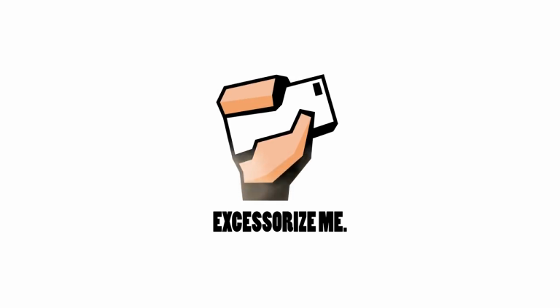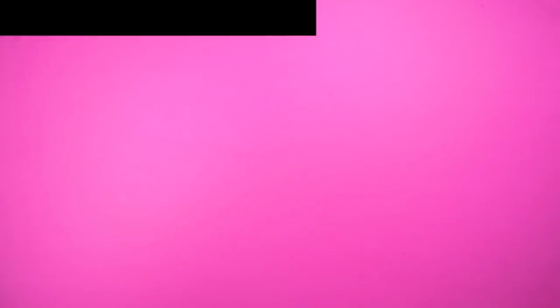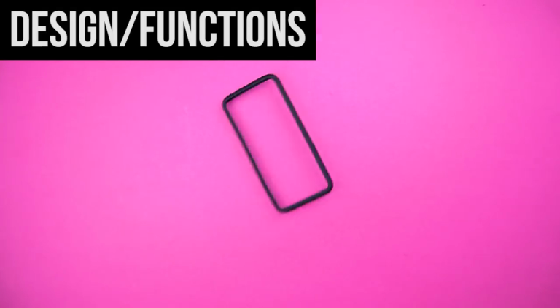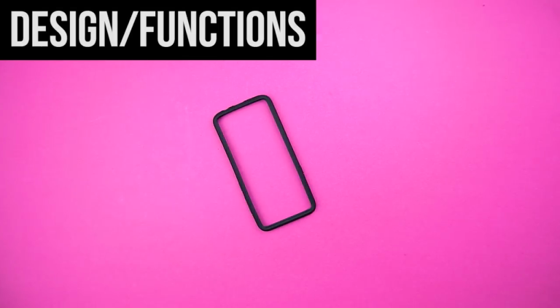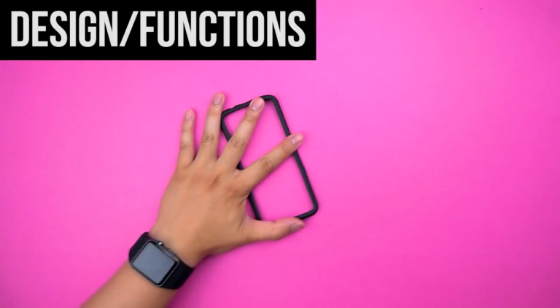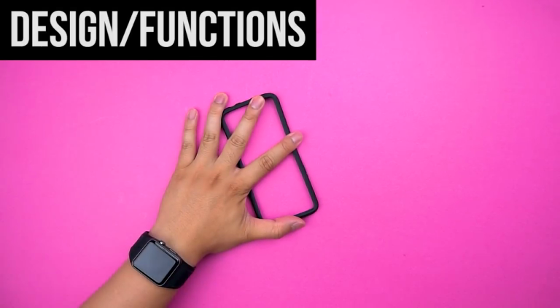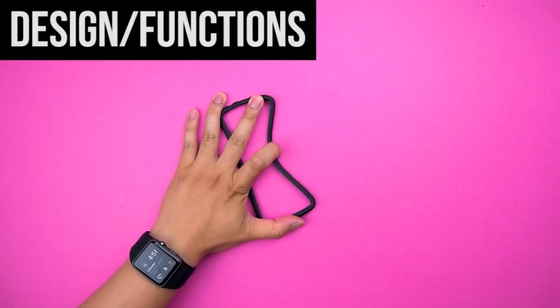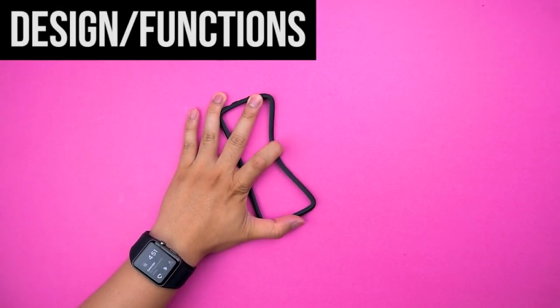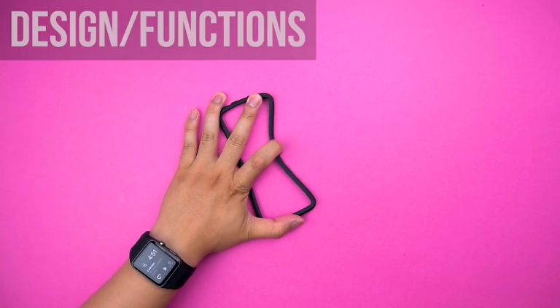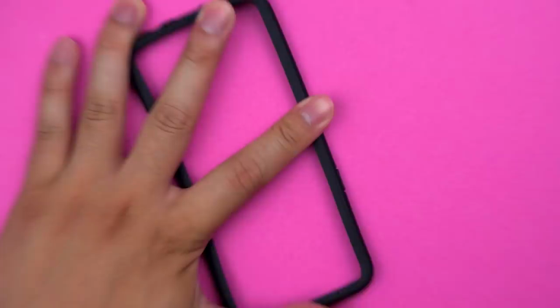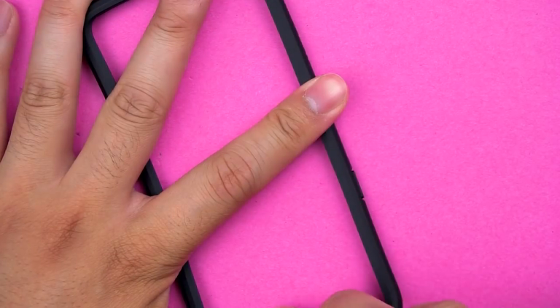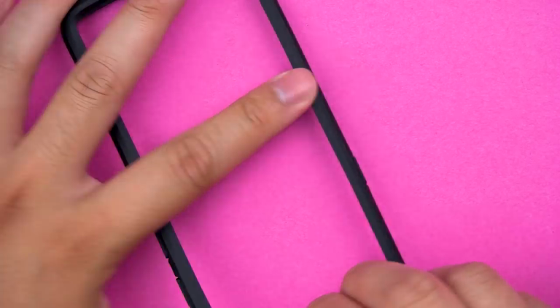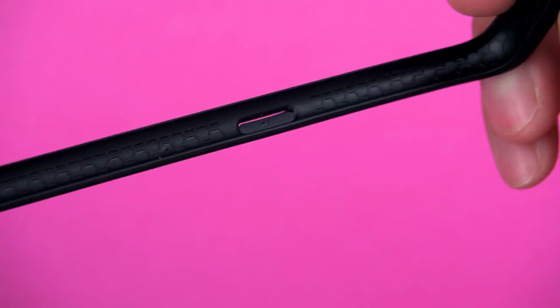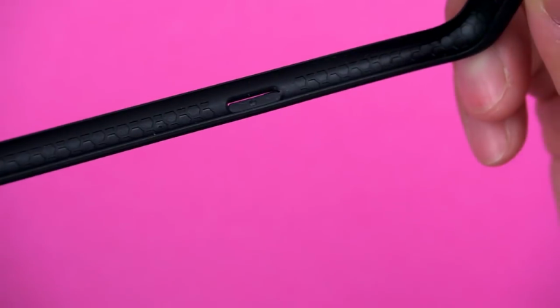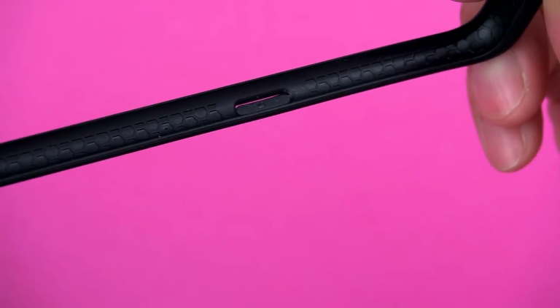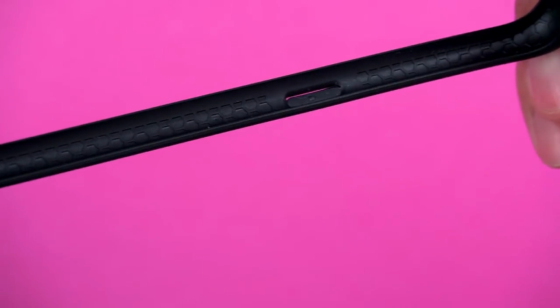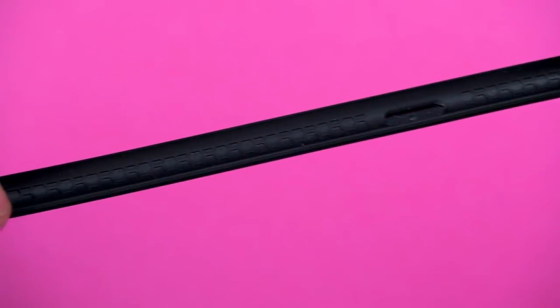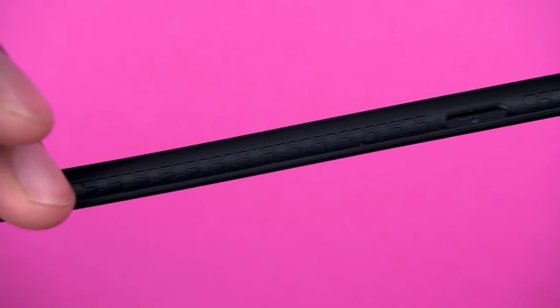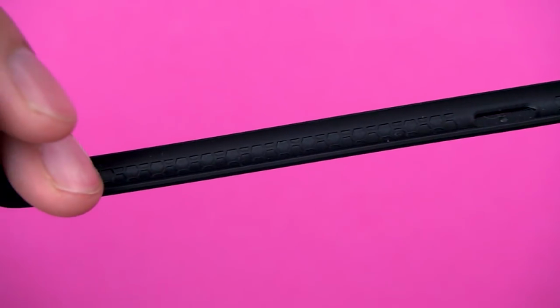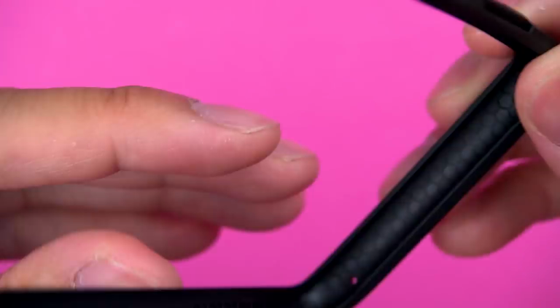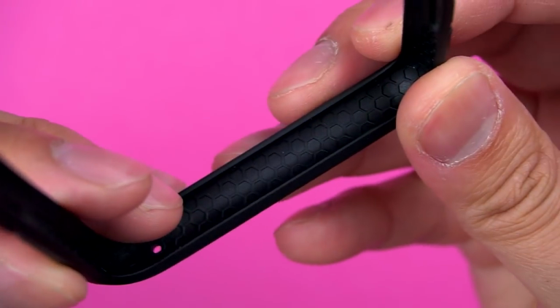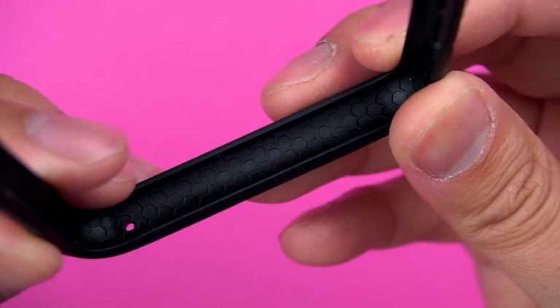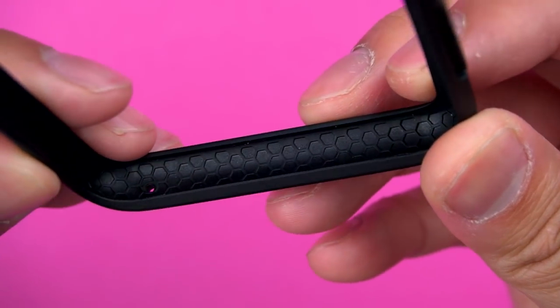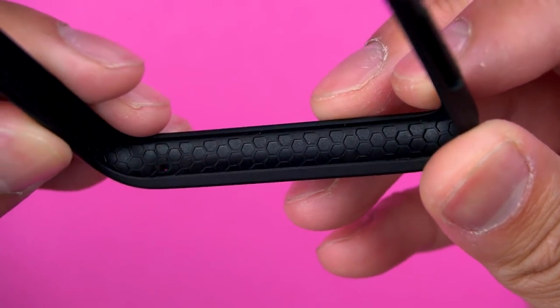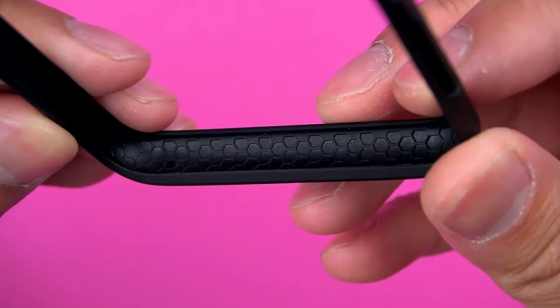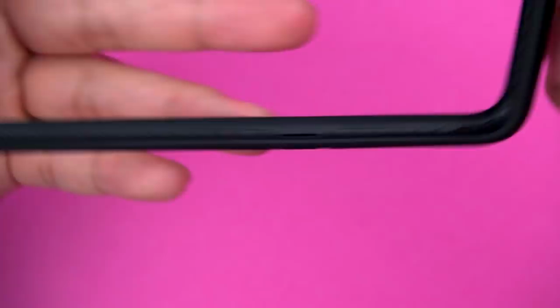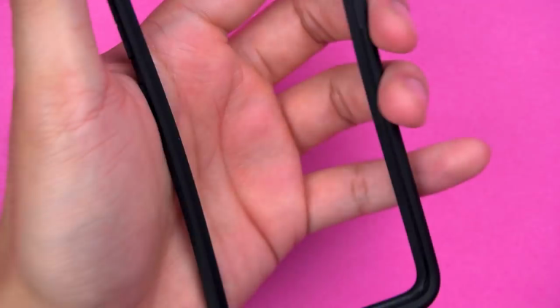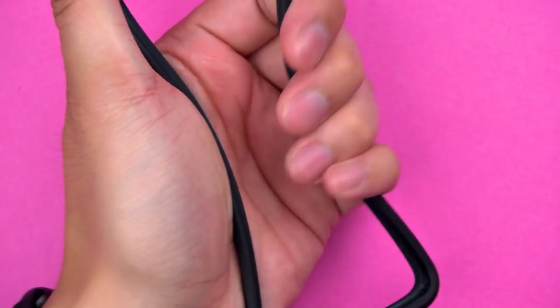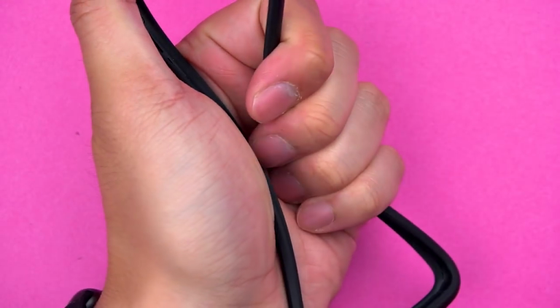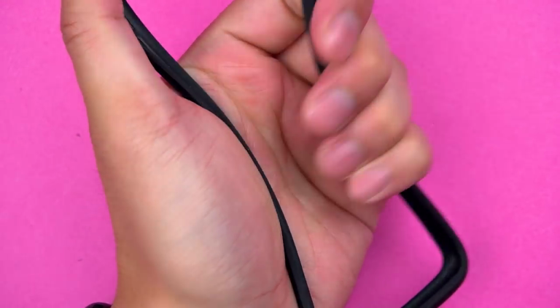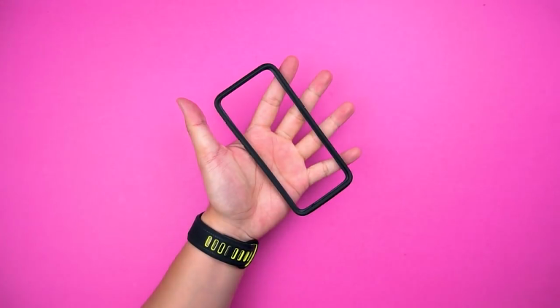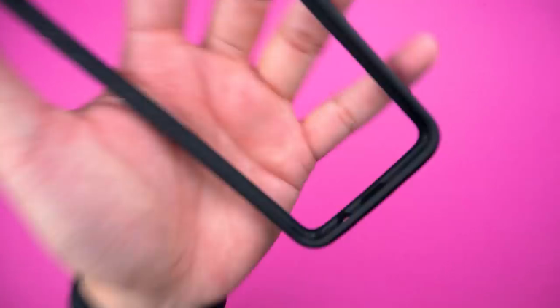The RhinoShield Crash Guard bumper is just this — a single piece of custom polymer that's meant to require less material to absorb more impact, for when you want to do this.